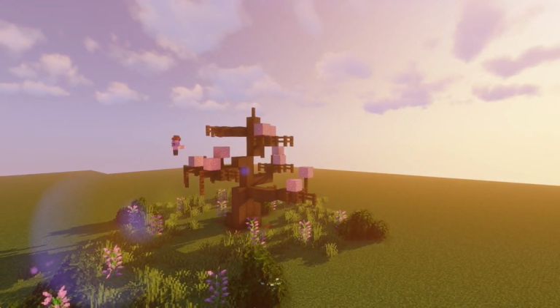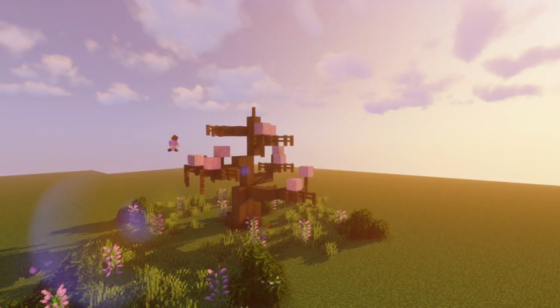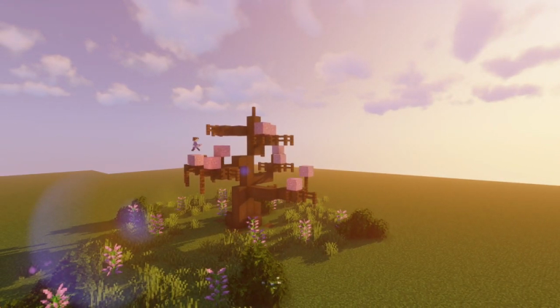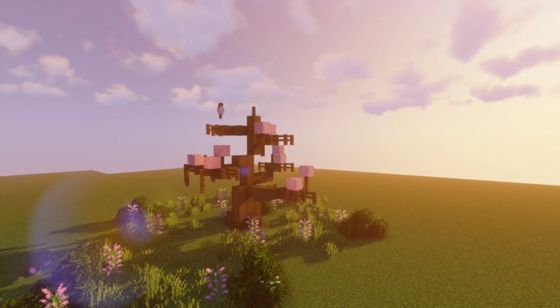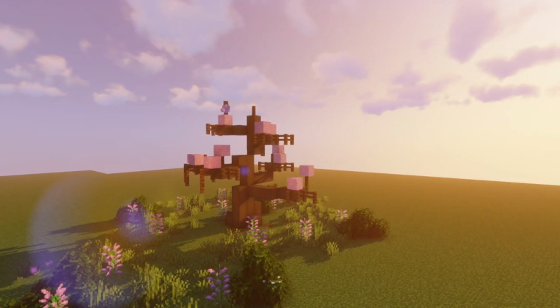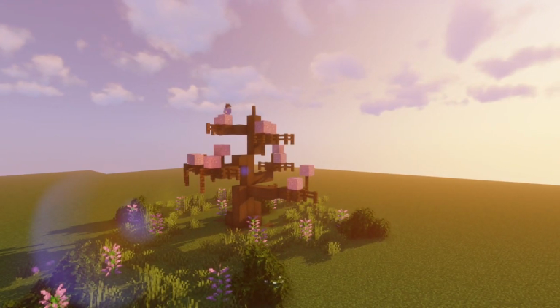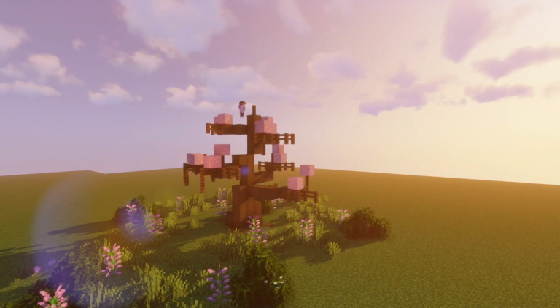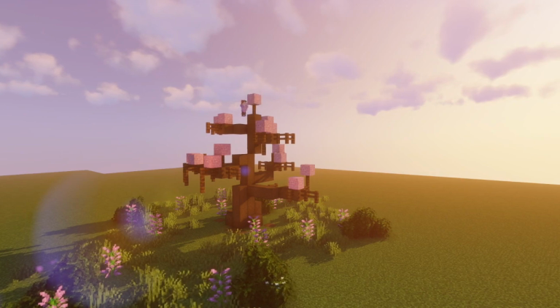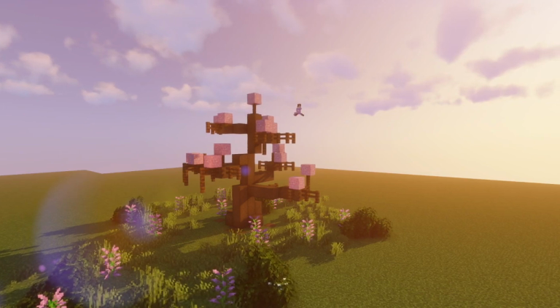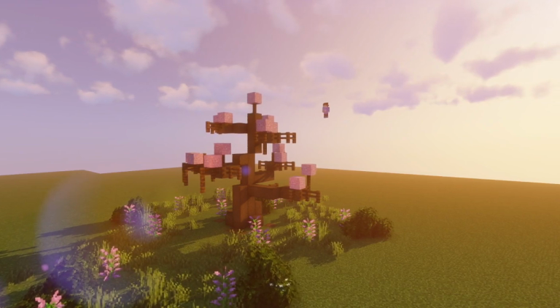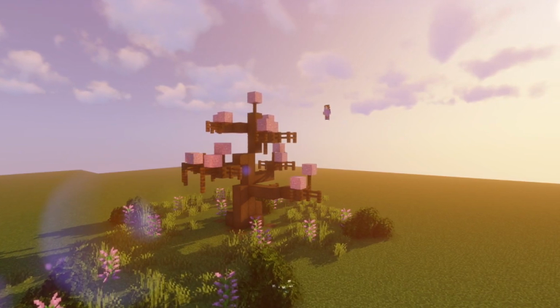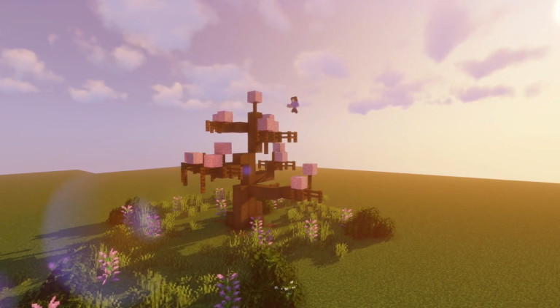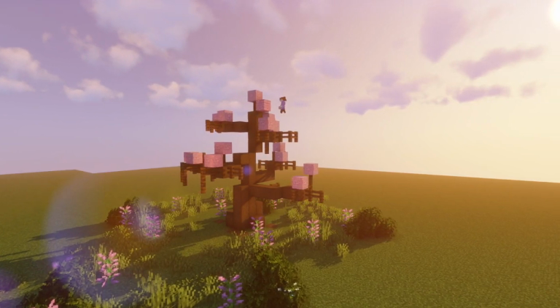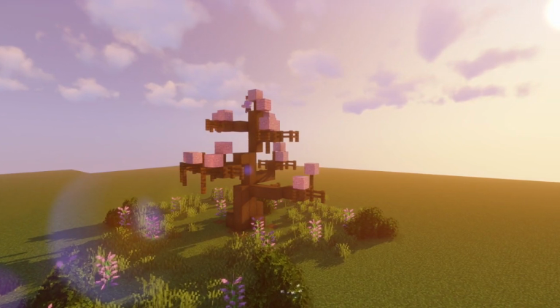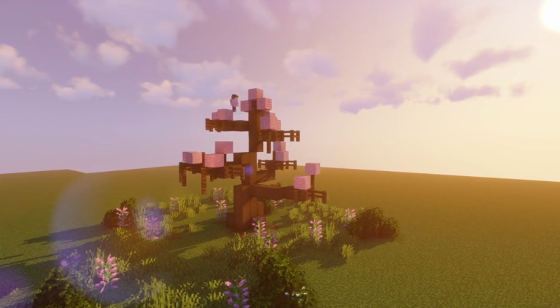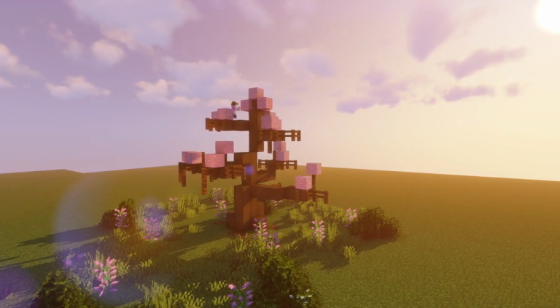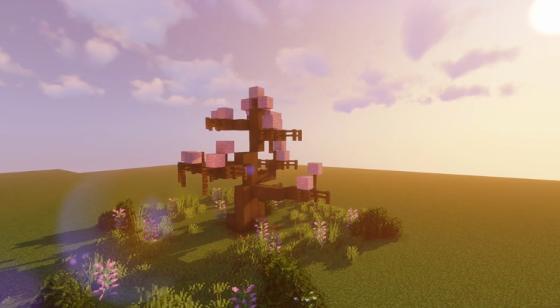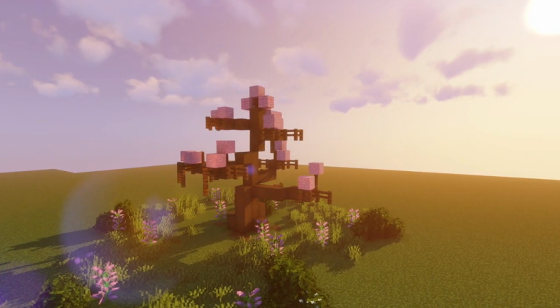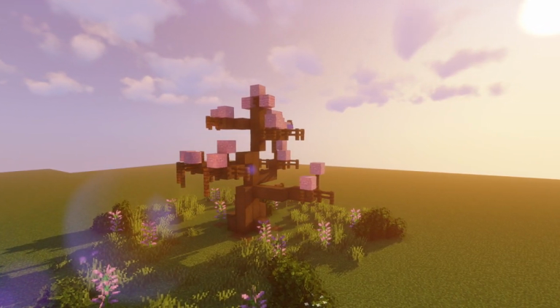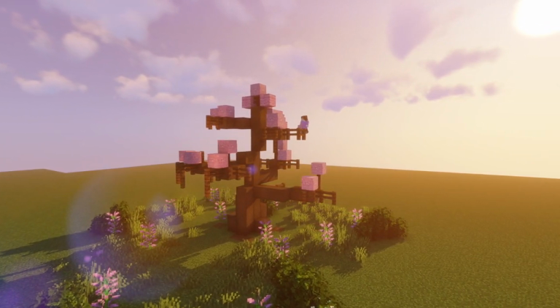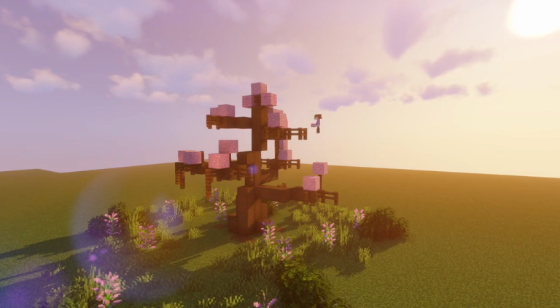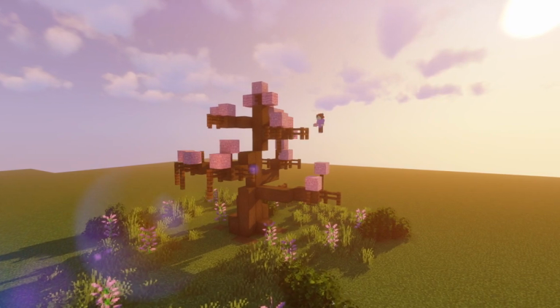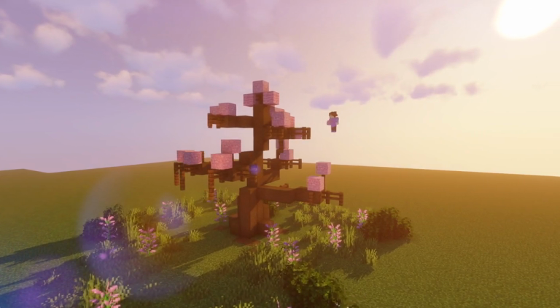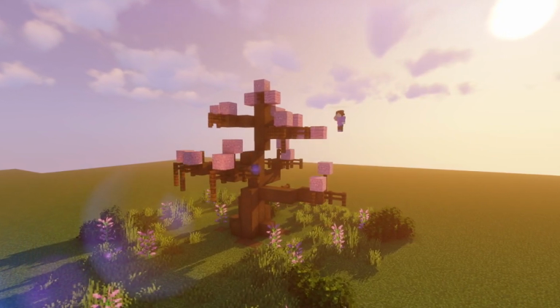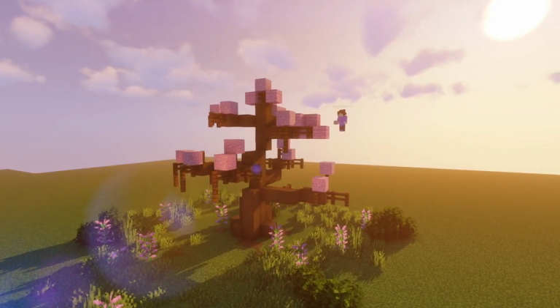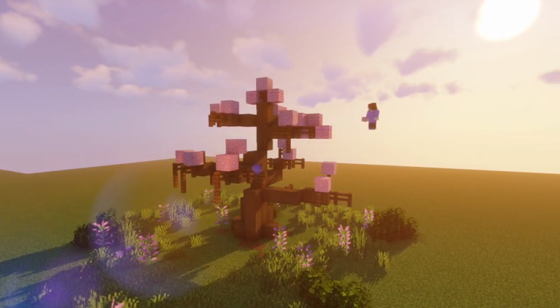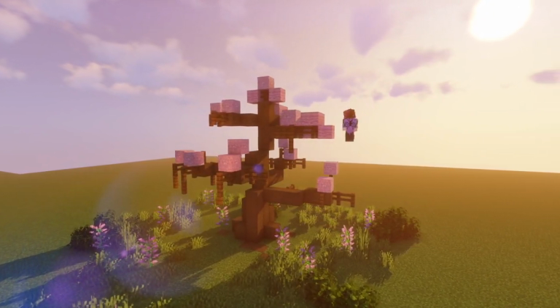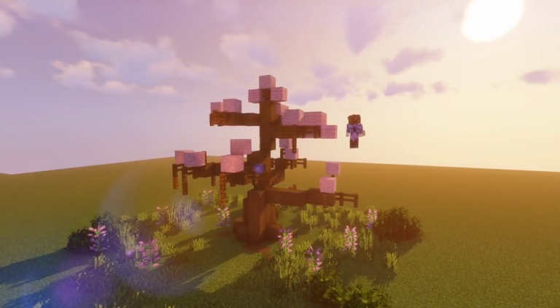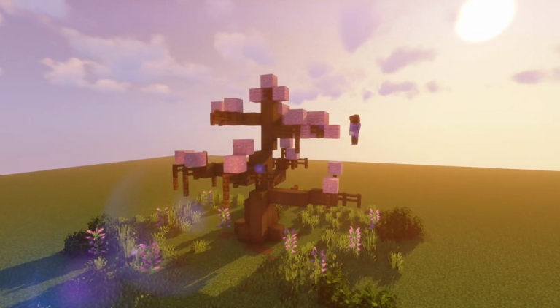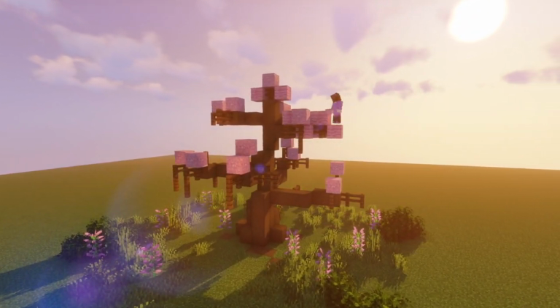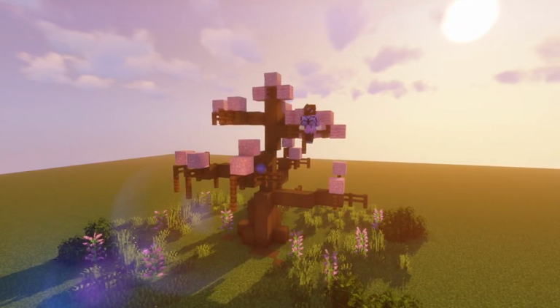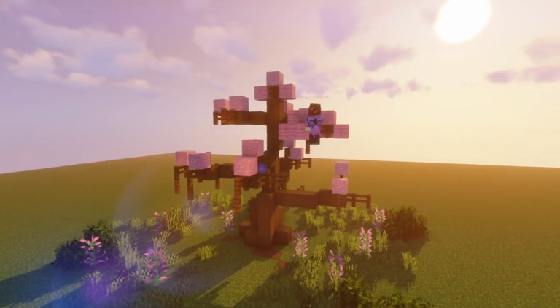The other materials that I'm using for the cherry blossoms are pink concrete powder — which has to be put on top of blocks, remember, unless you use string to put under them — and pink wool and pink stained glass.